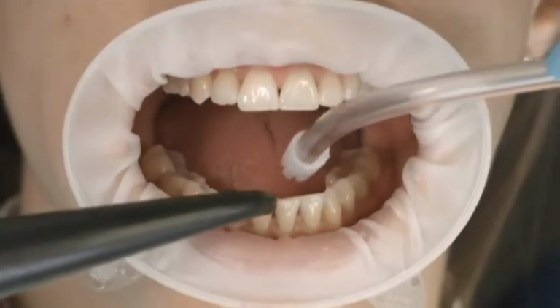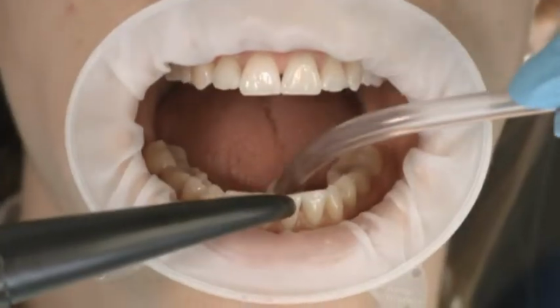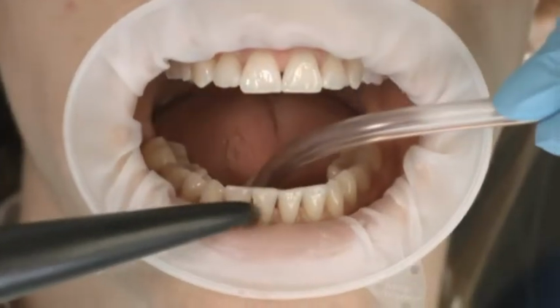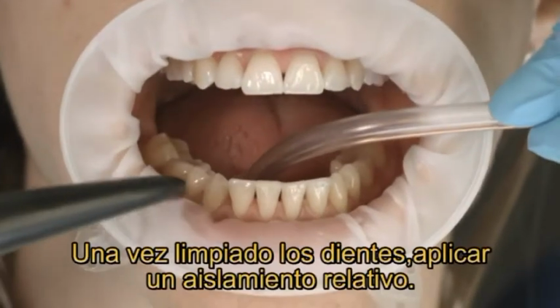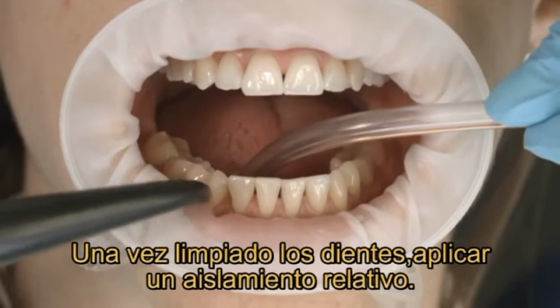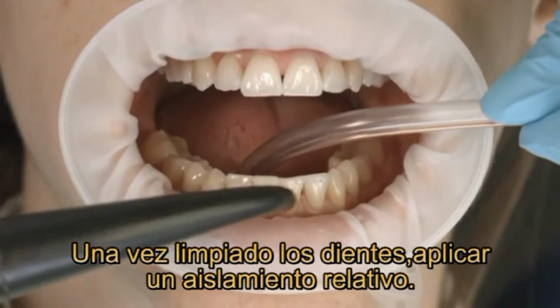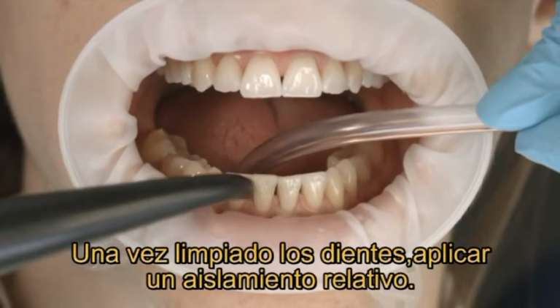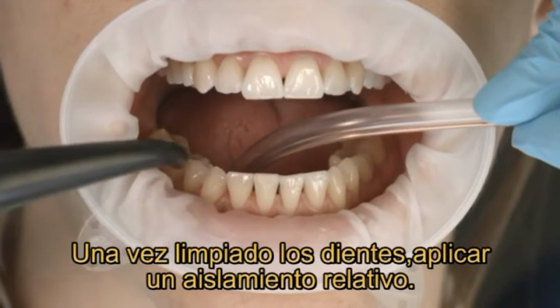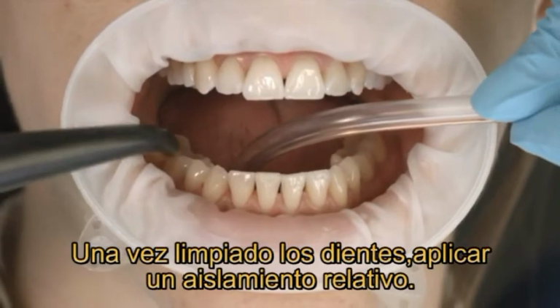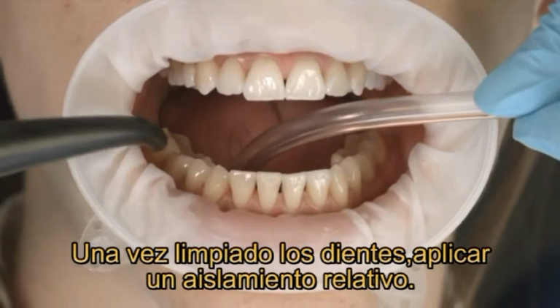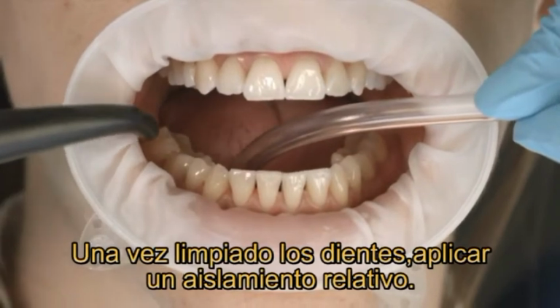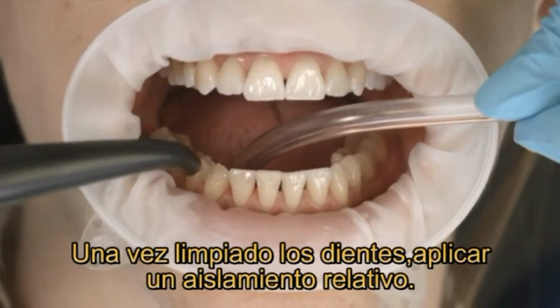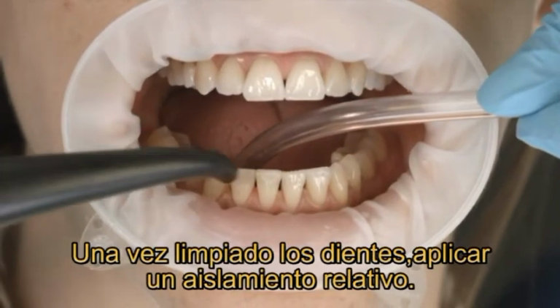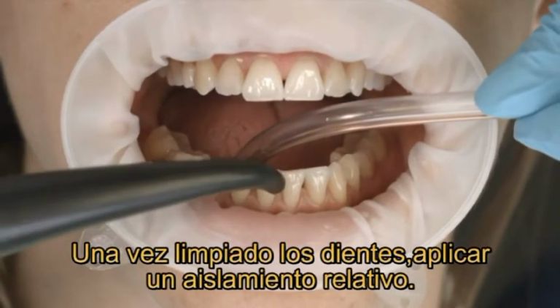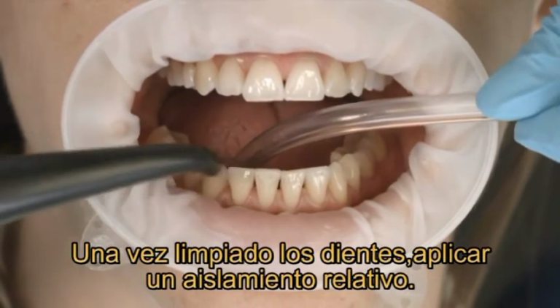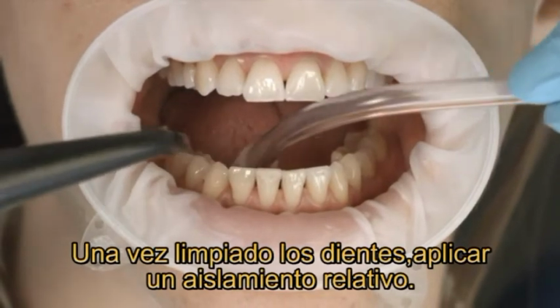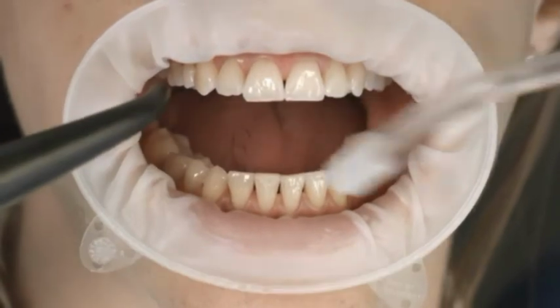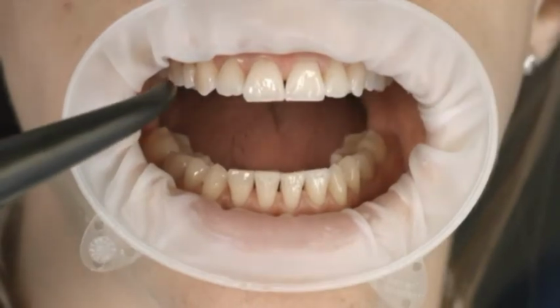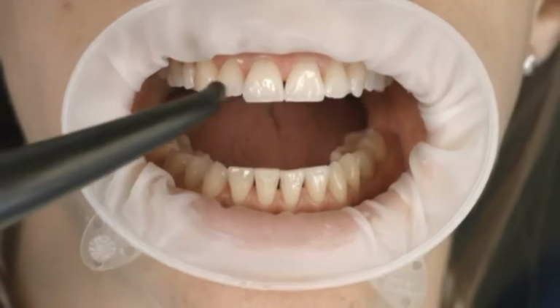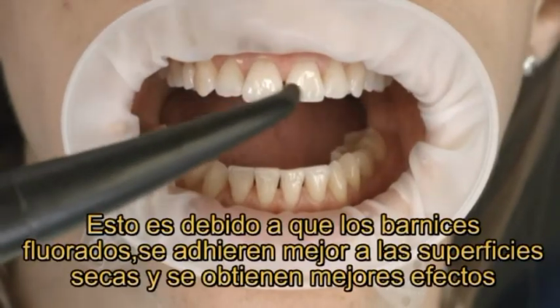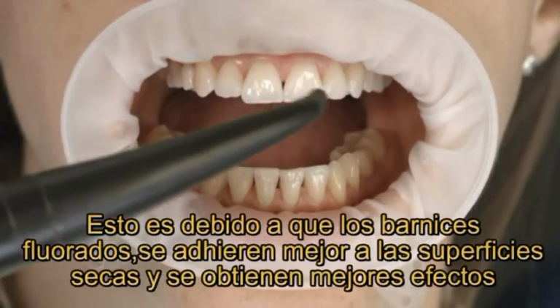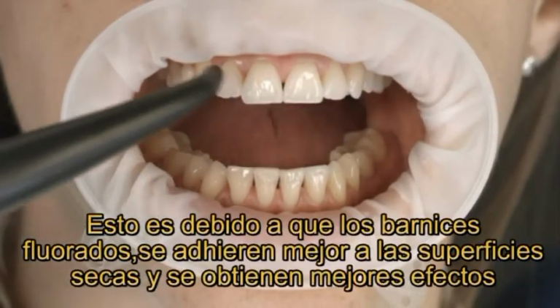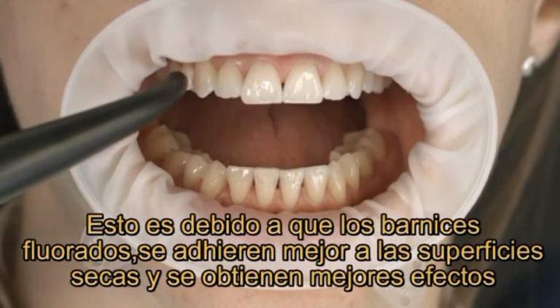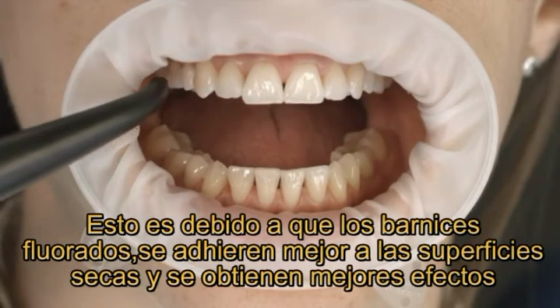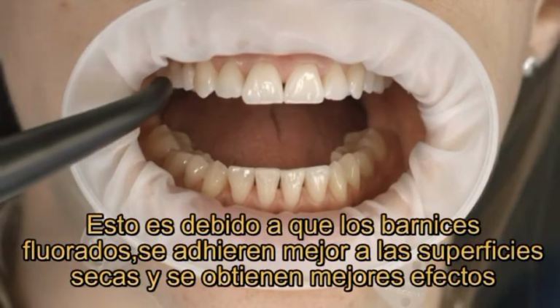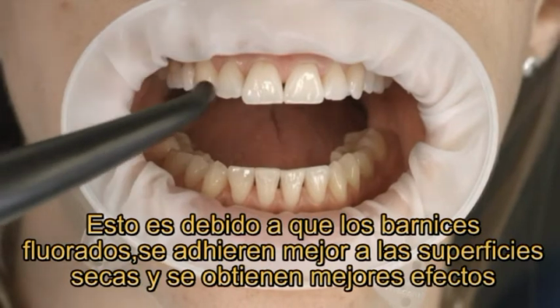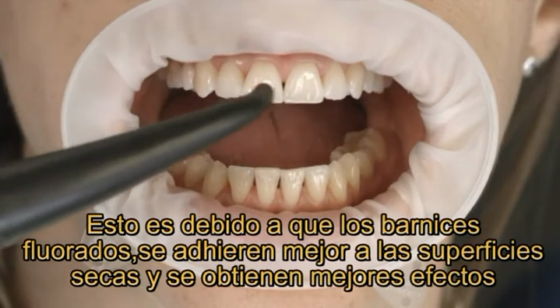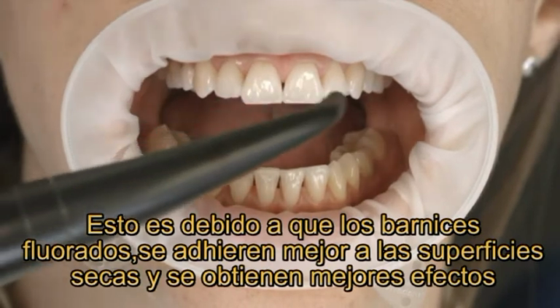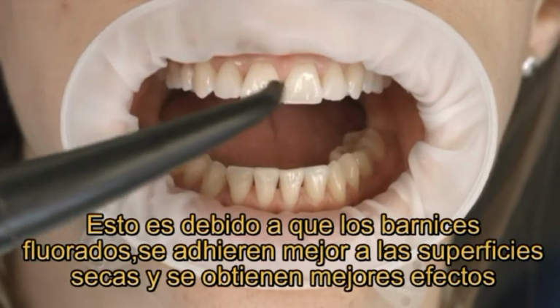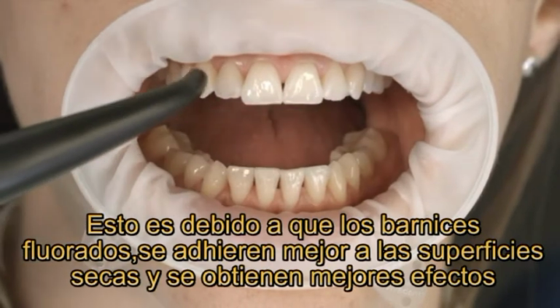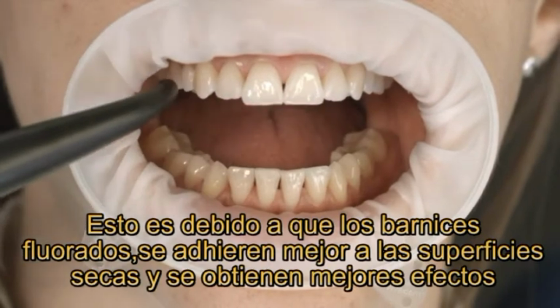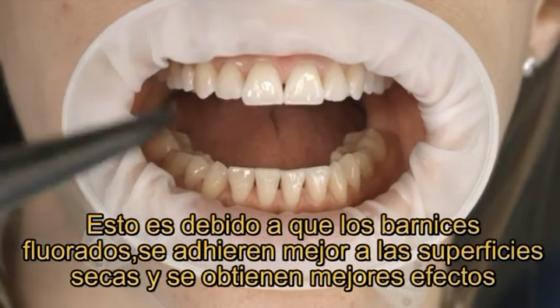Once you have cleaned the teeth, provide adequate relative isolation. This is because varnish systems adhere more tightly to dry surfaces and can take better effect.